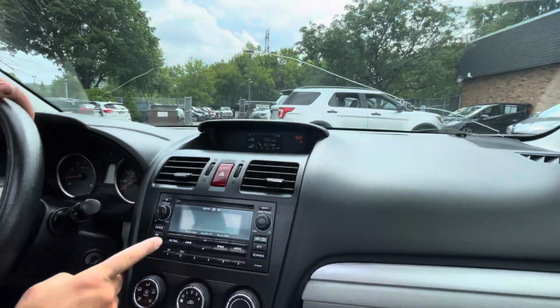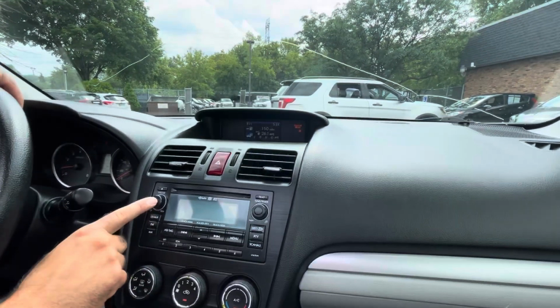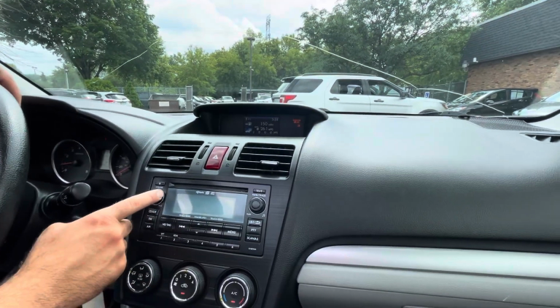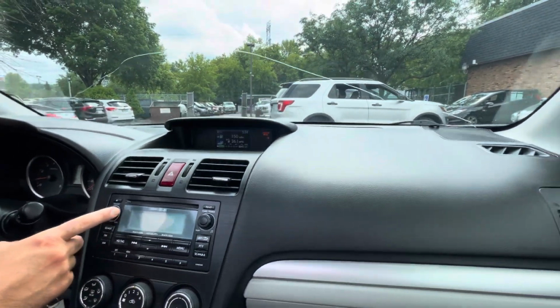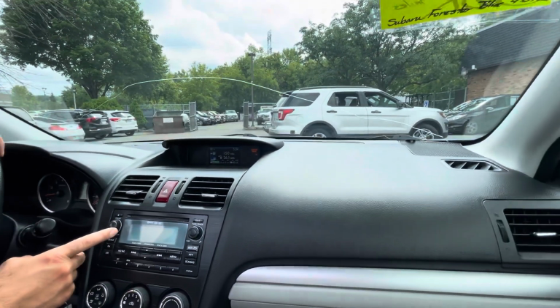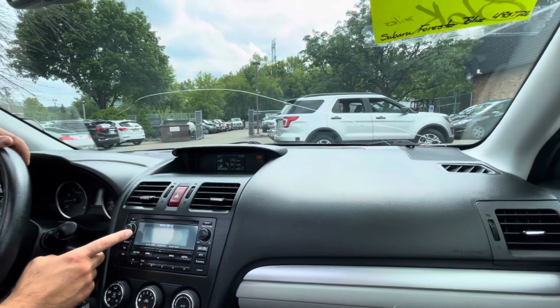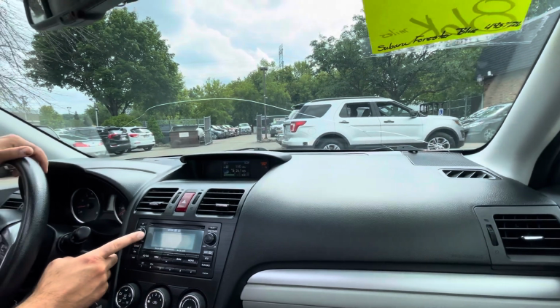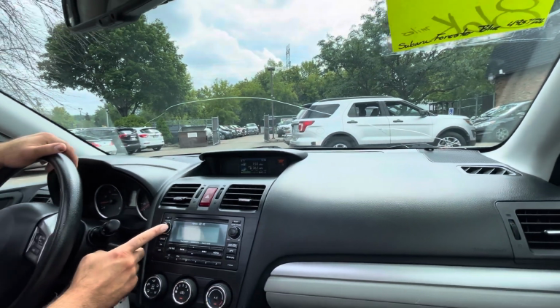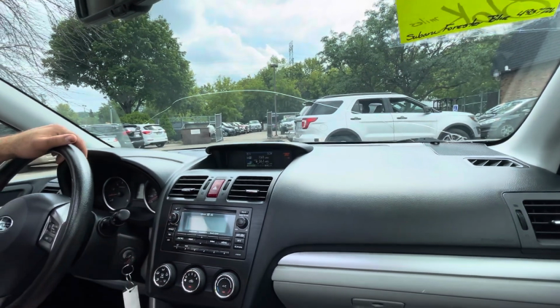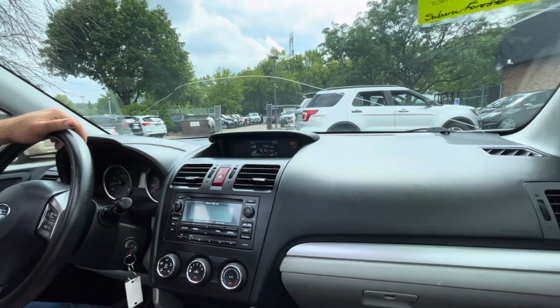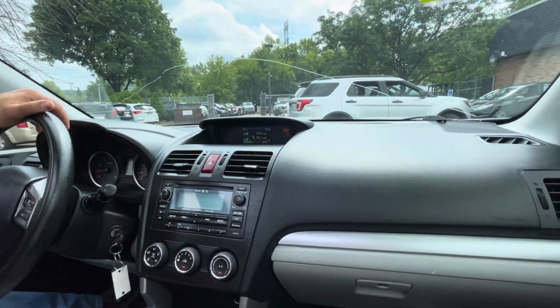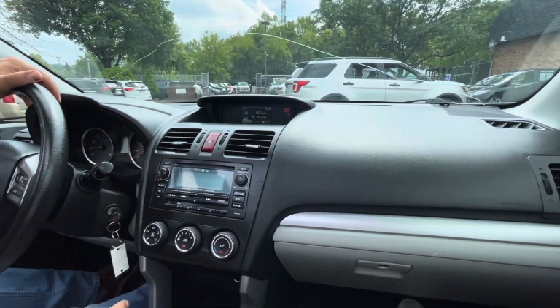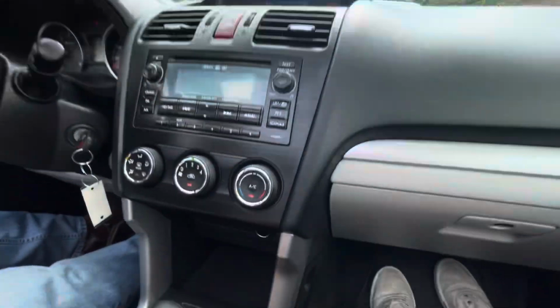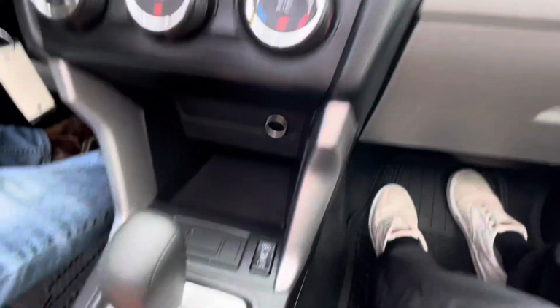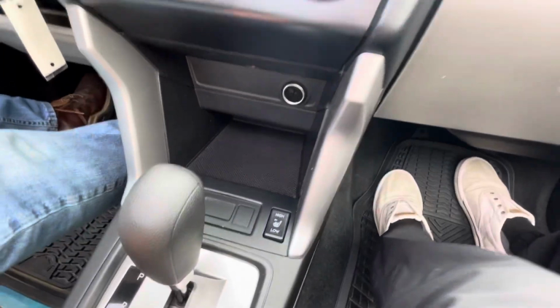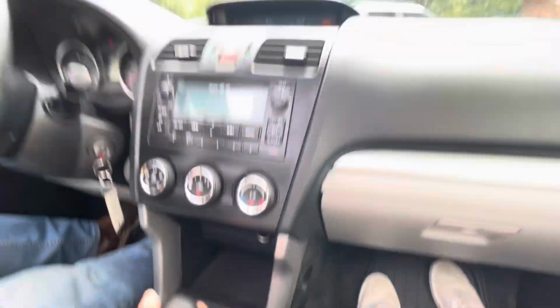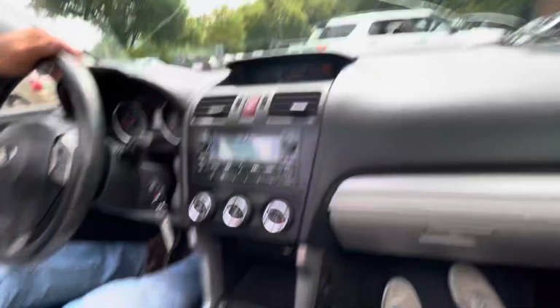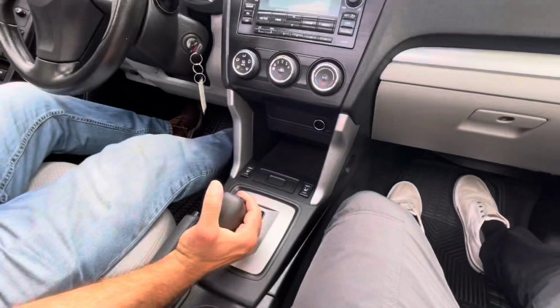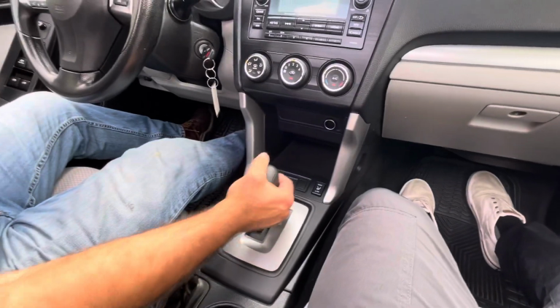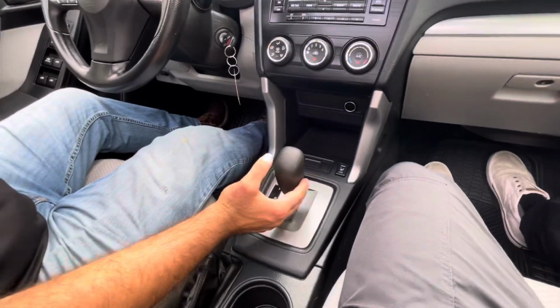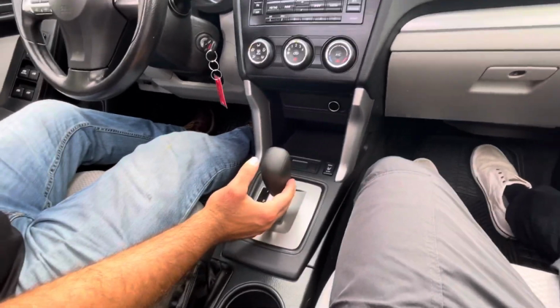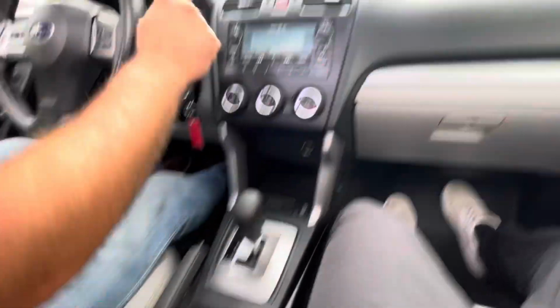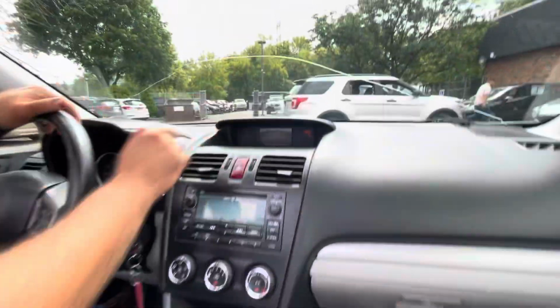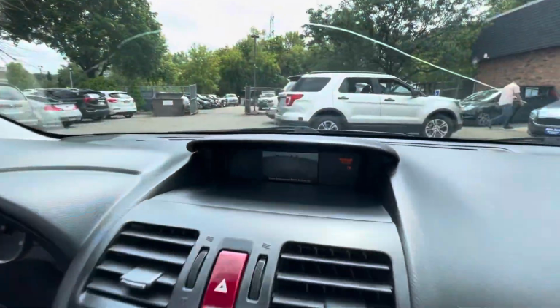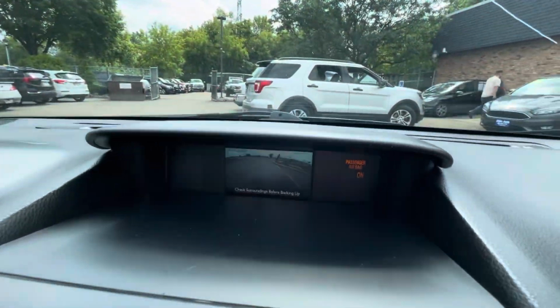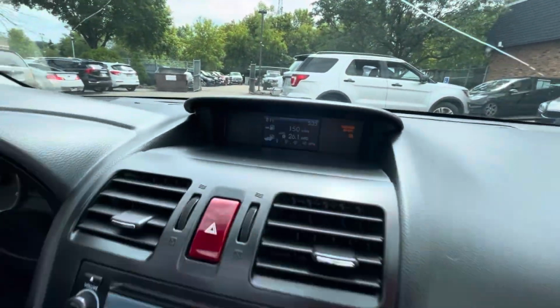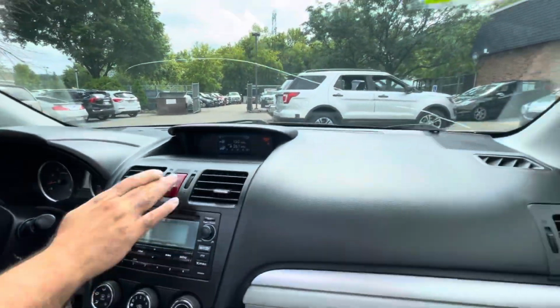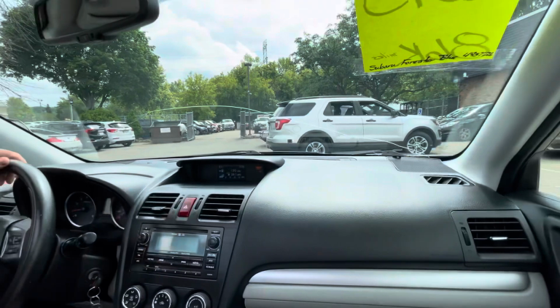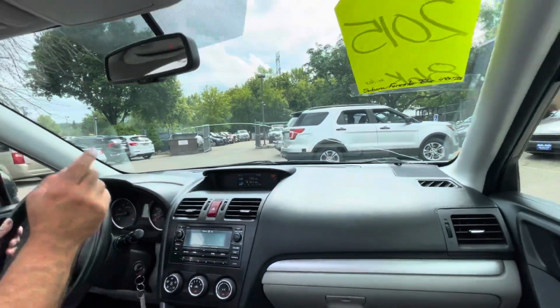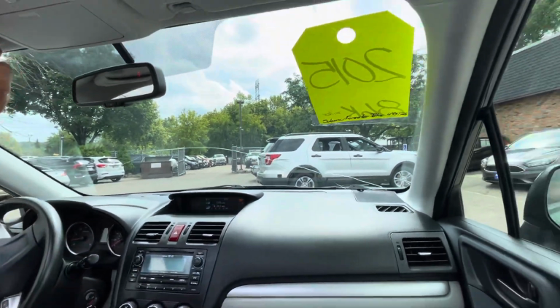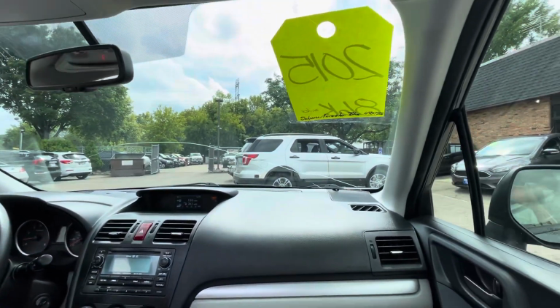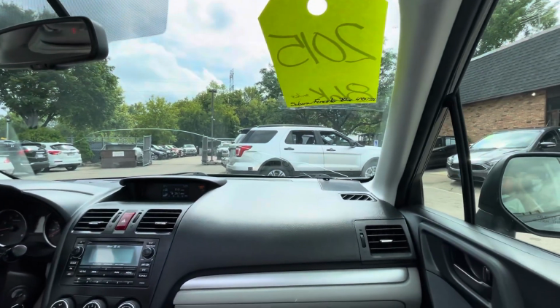AC blows cold, factory sound system. You've got heated seats for the front occupants. Automatic transmission goes from gear to gear without any delays. There's your backup camera.